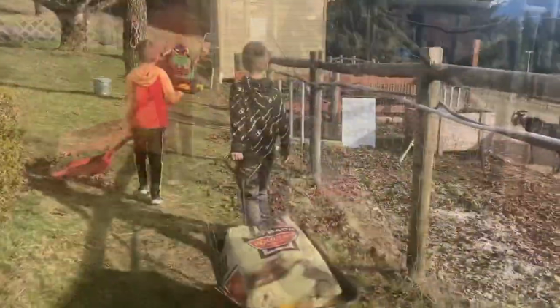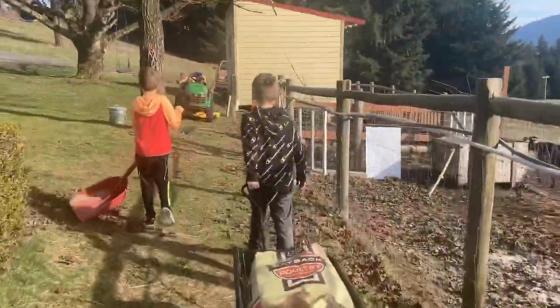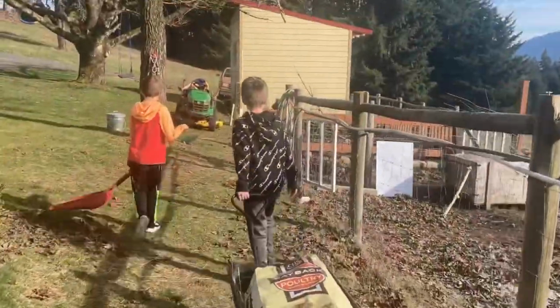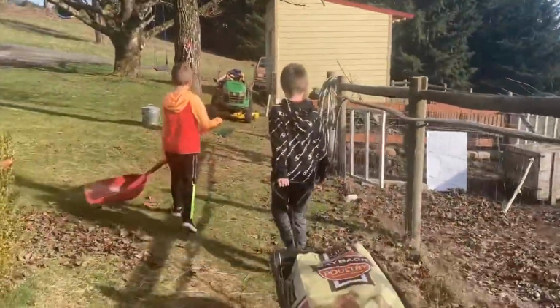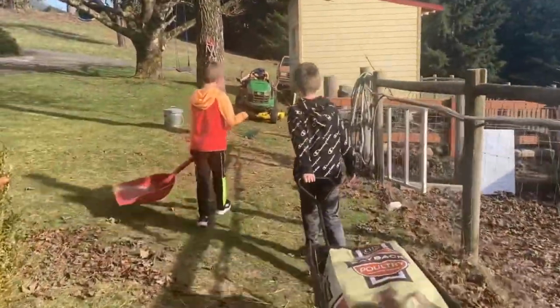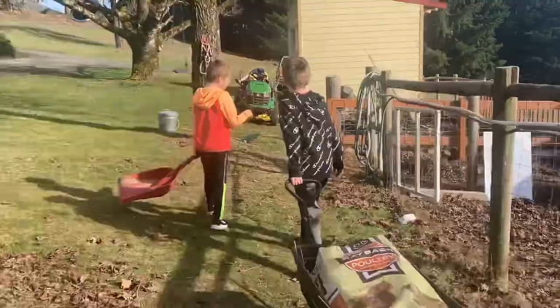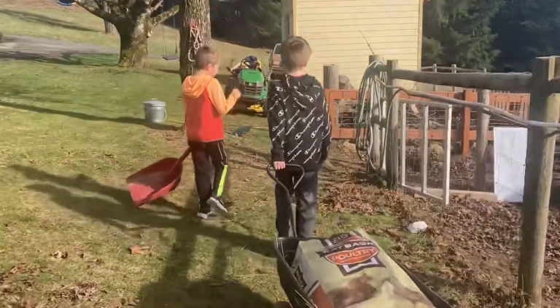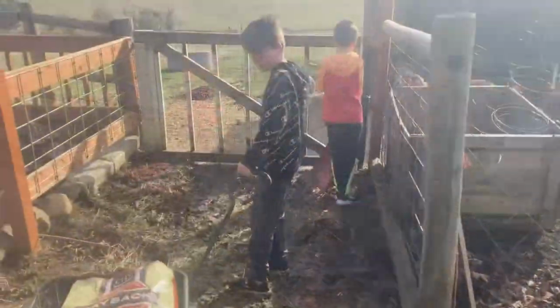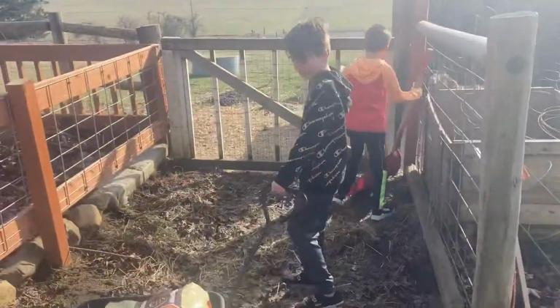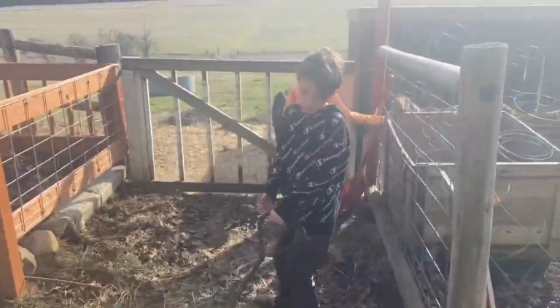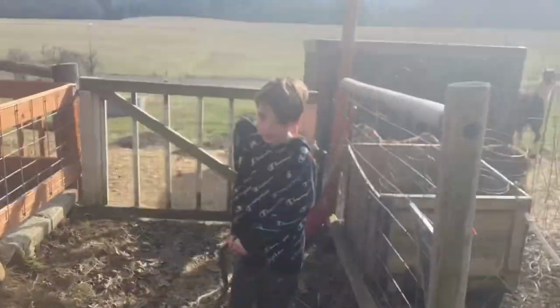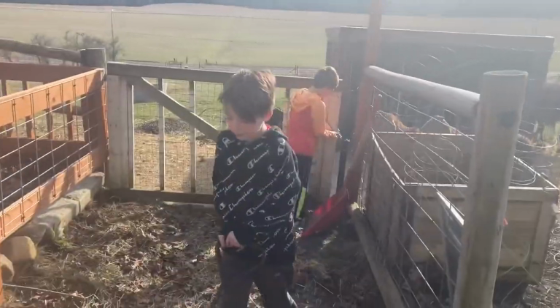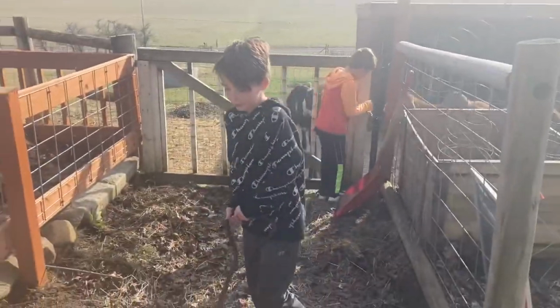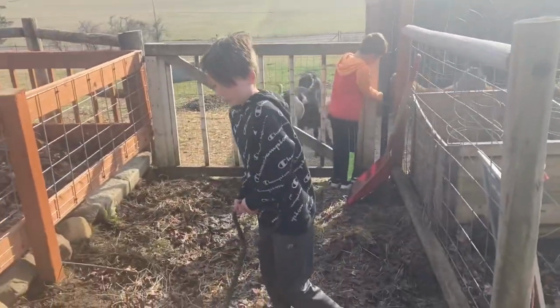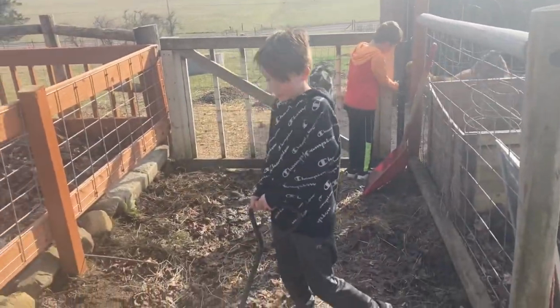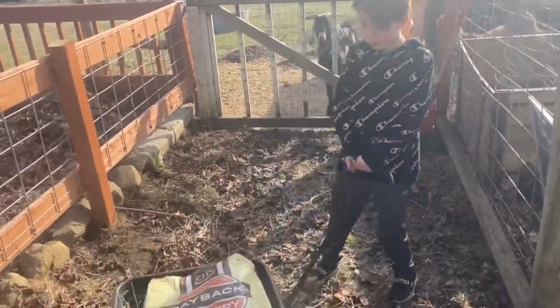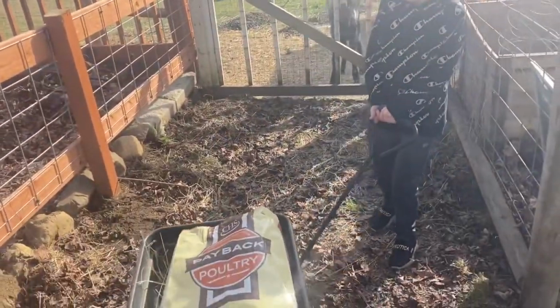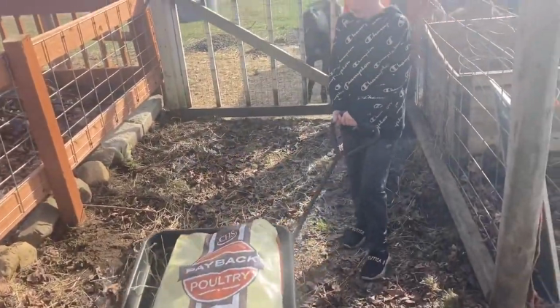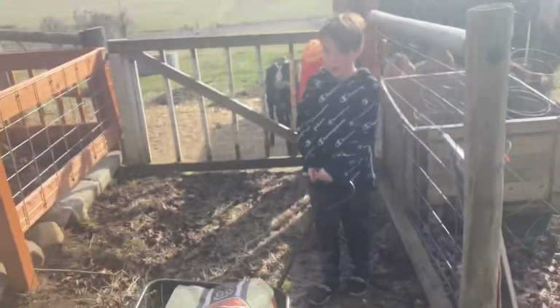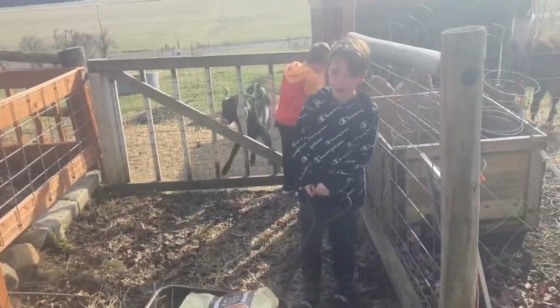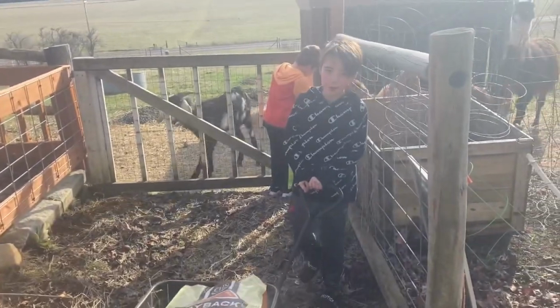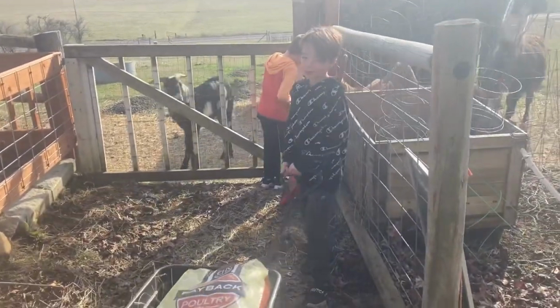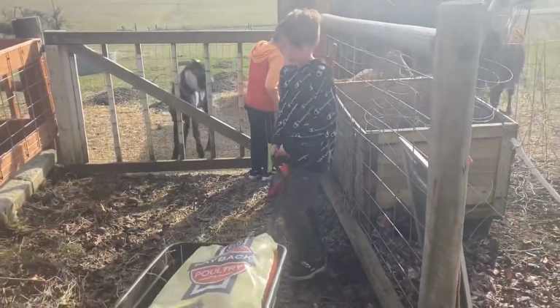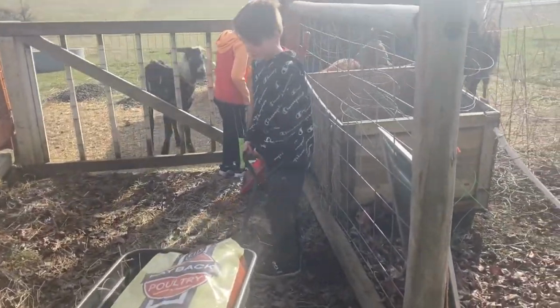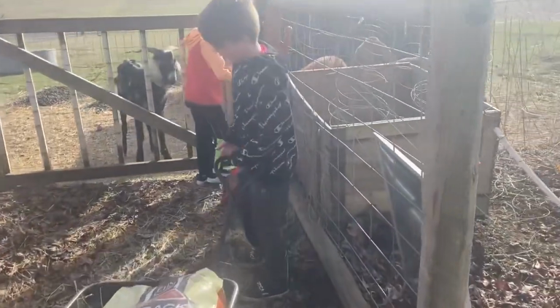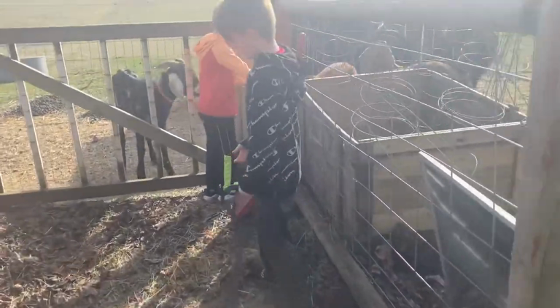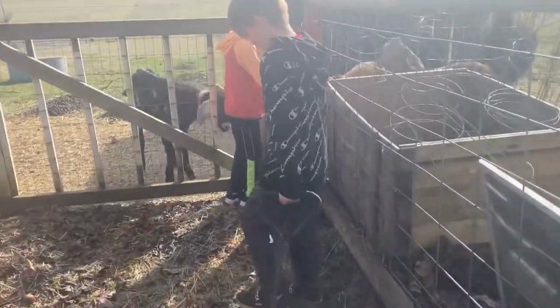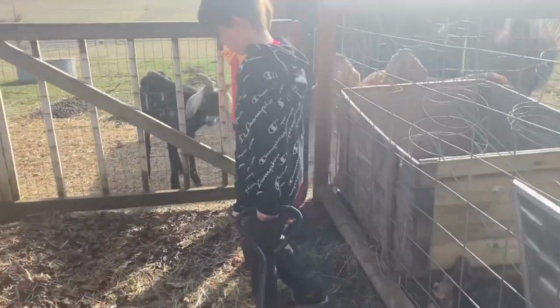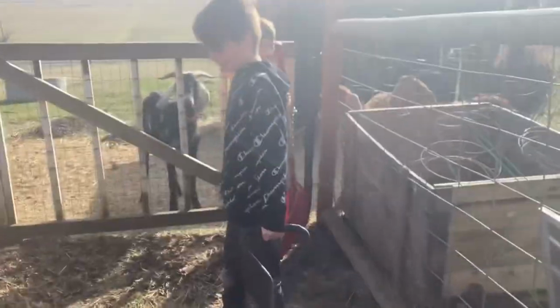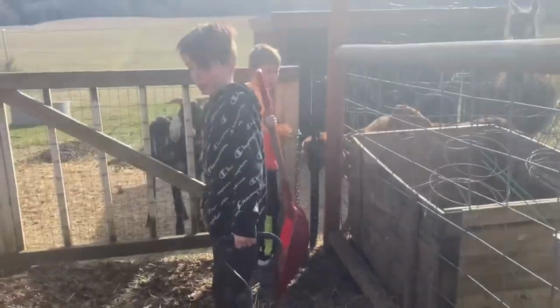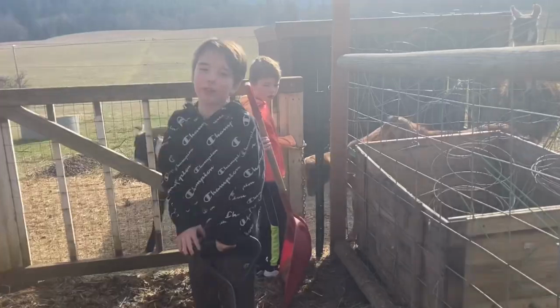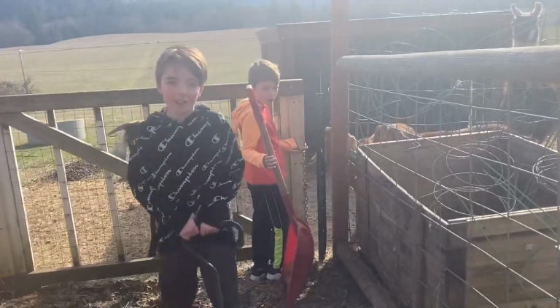The goats think we're gonna feed them again. Do you guys want to tell everyone what we're doing? Scooping up alpaca poop! Because we need it for our garden.